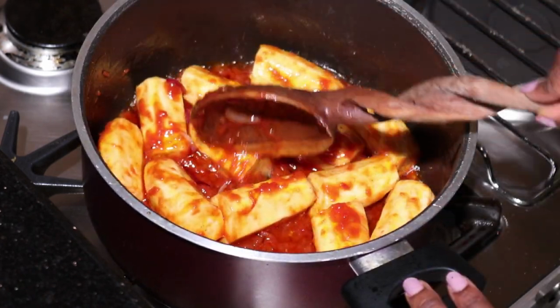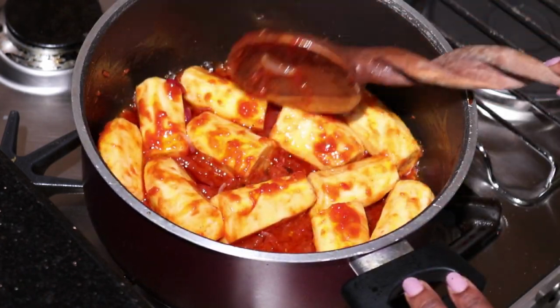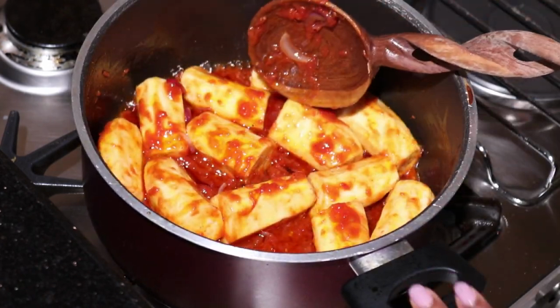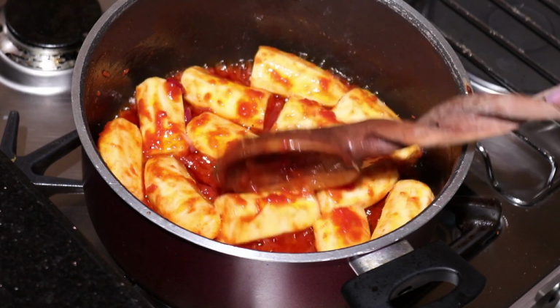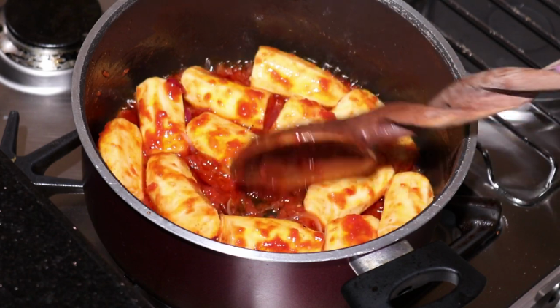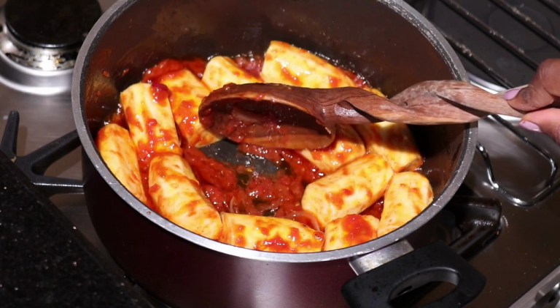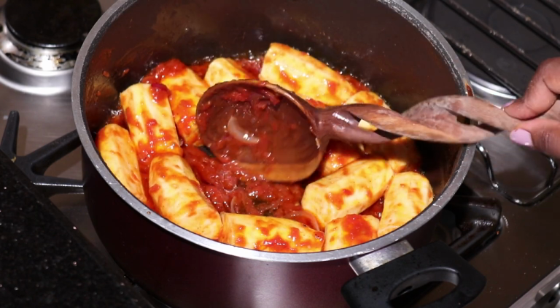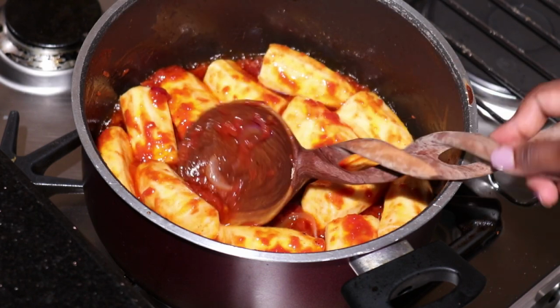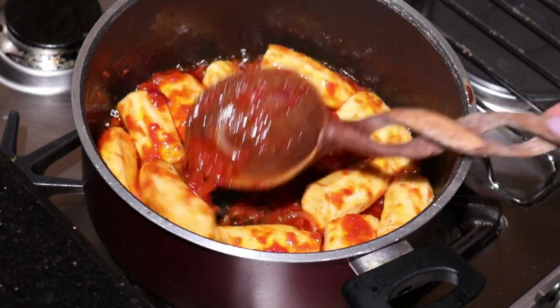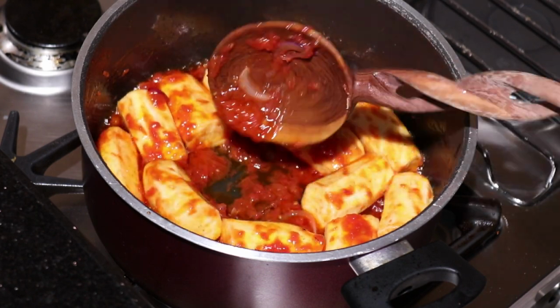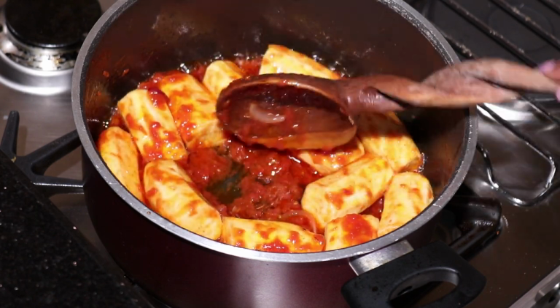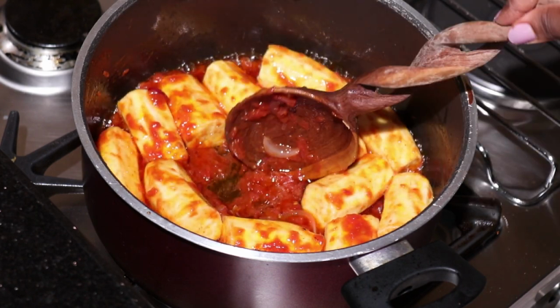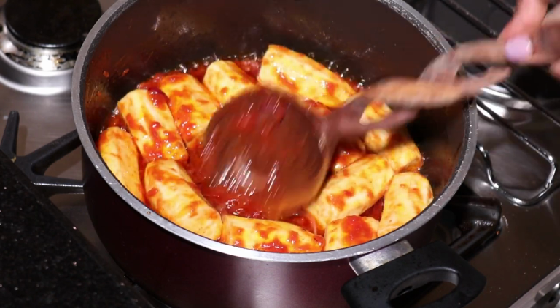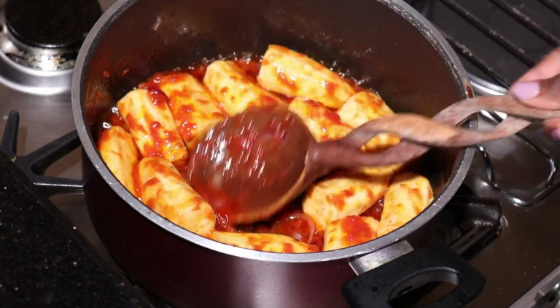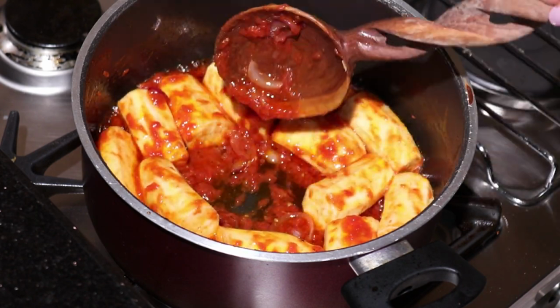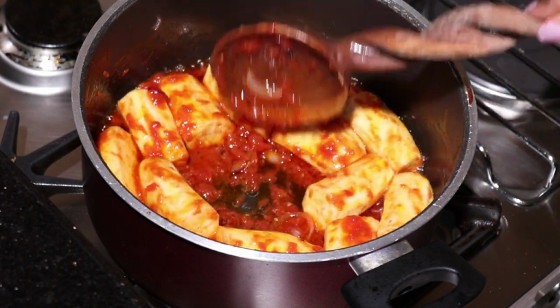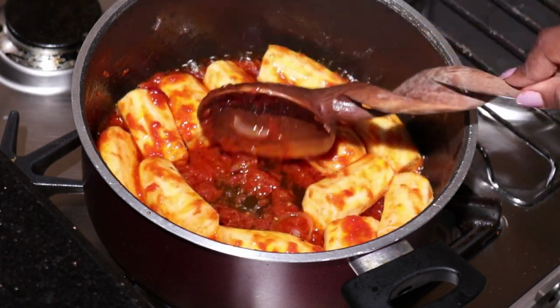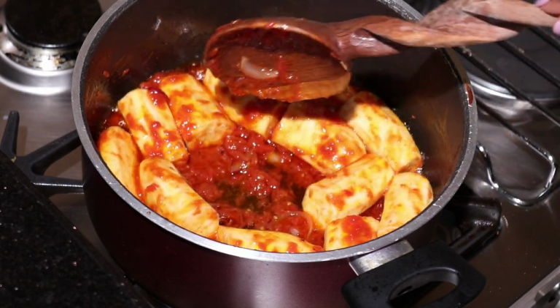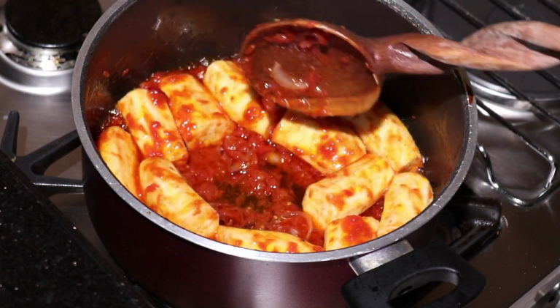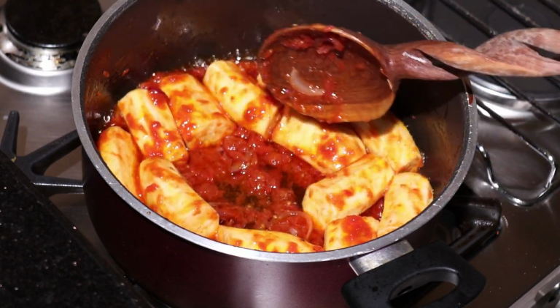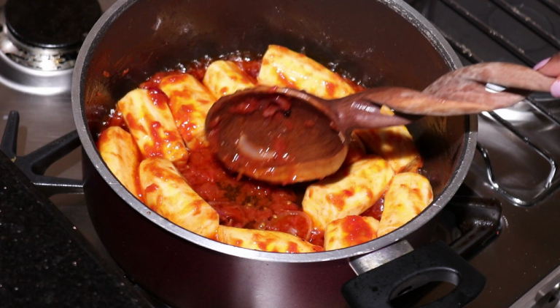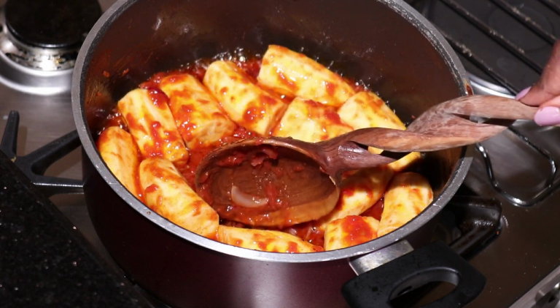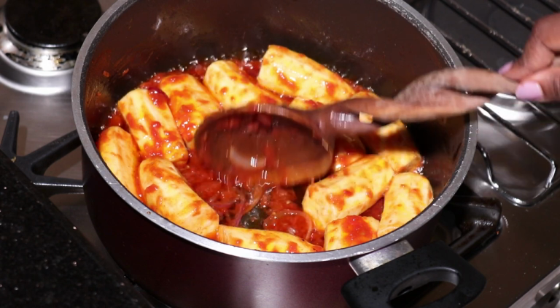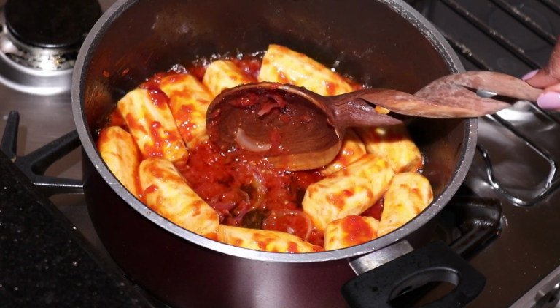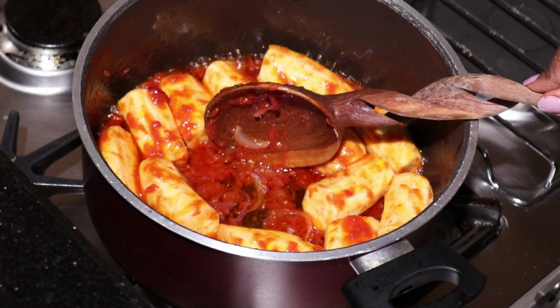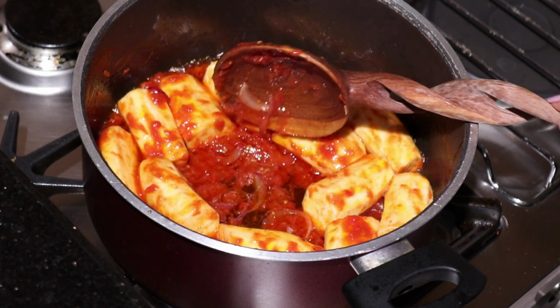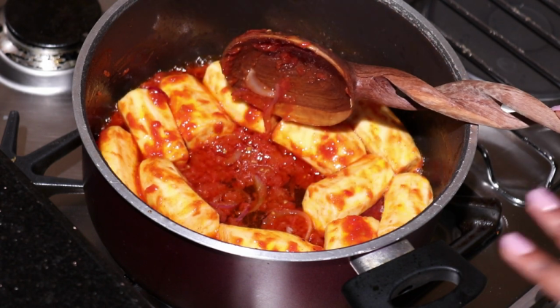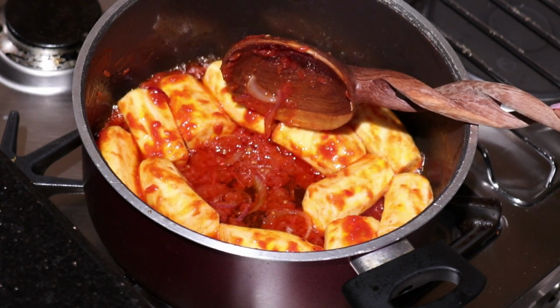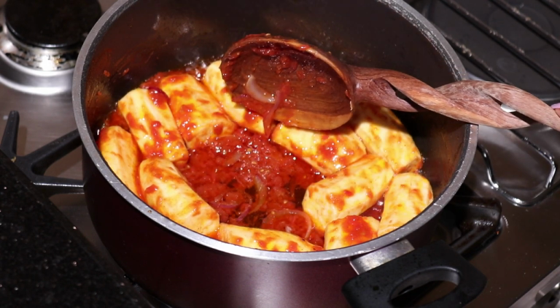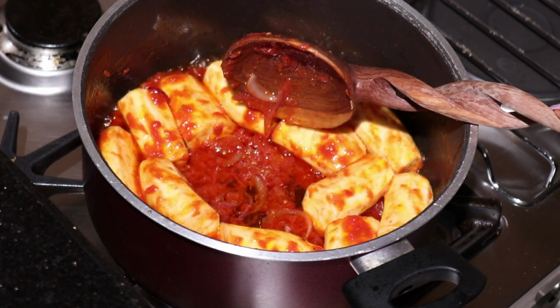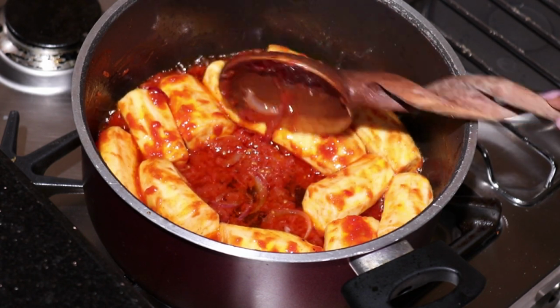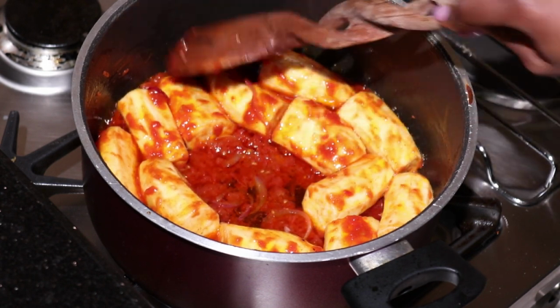We give it a few minutes, and as you can see my tomatoes are cooked. The way you know that your tomatoes are cooked is when they start separating from the oil.